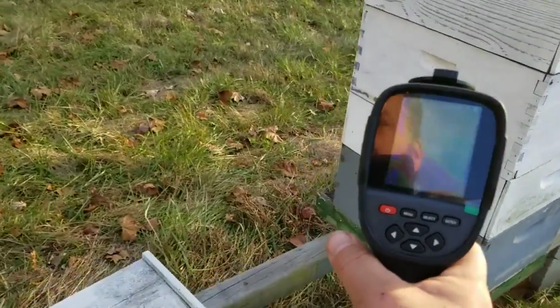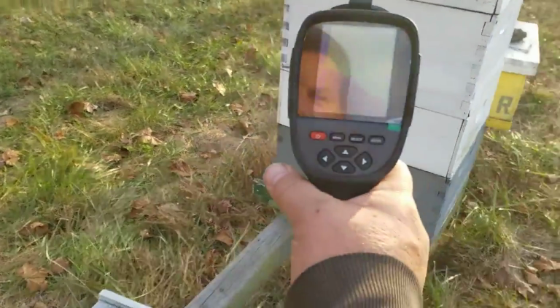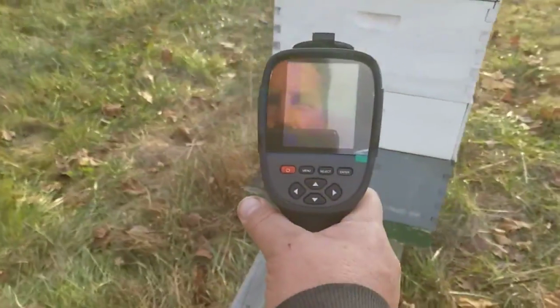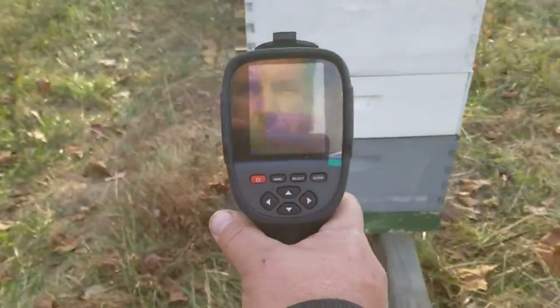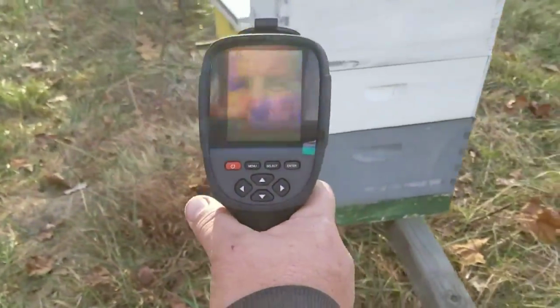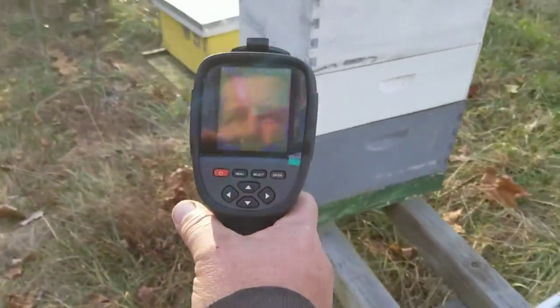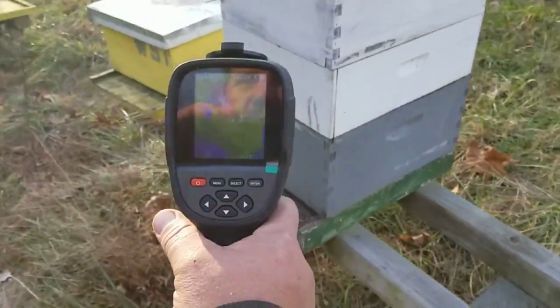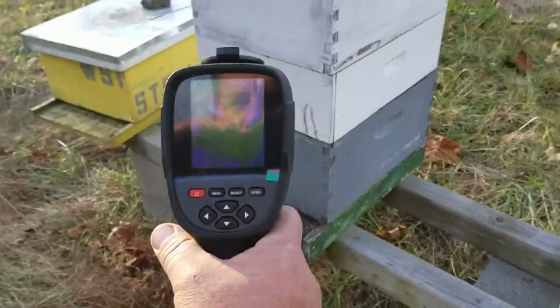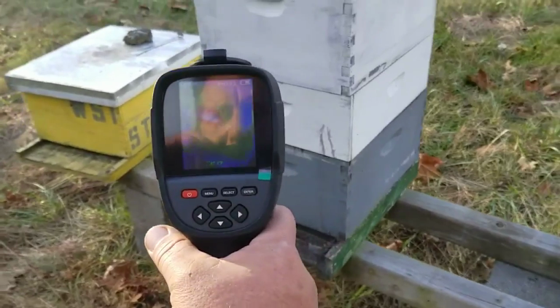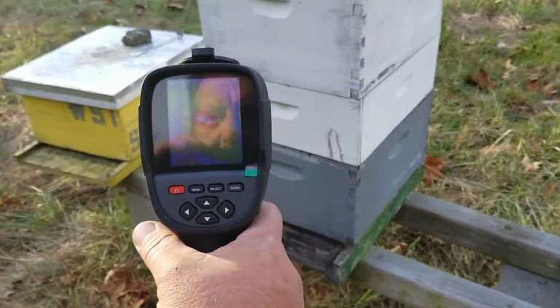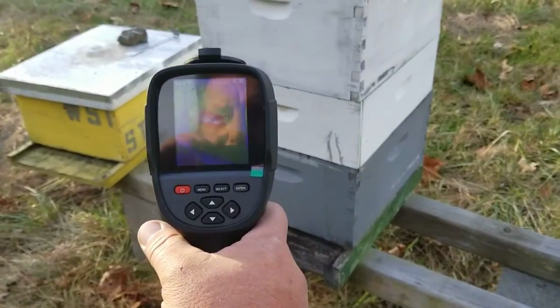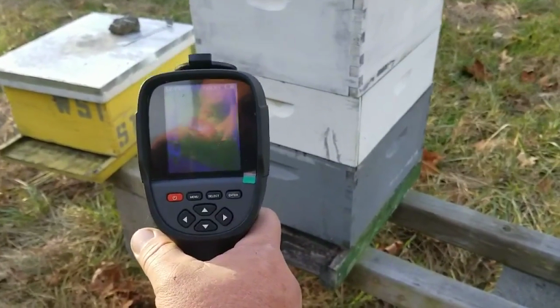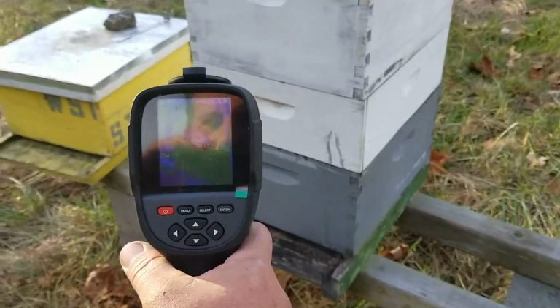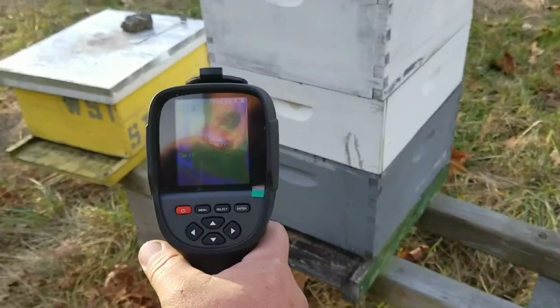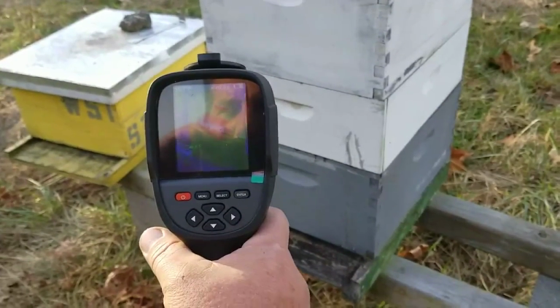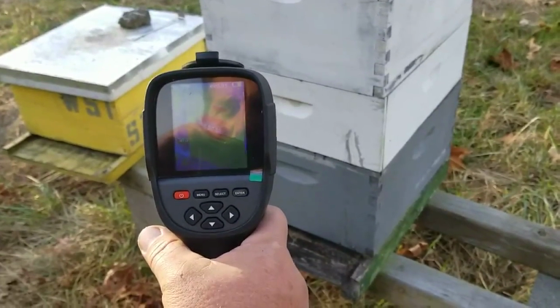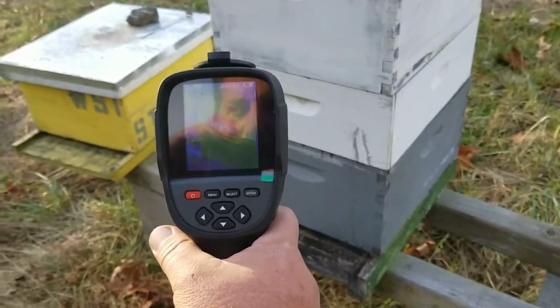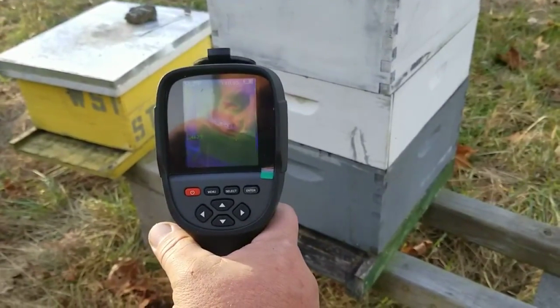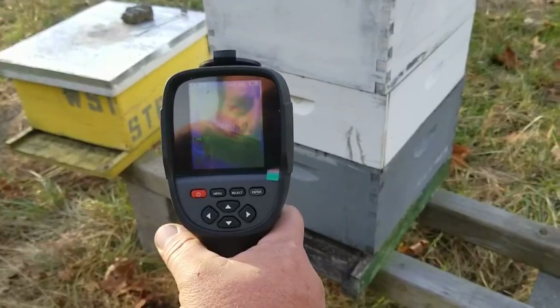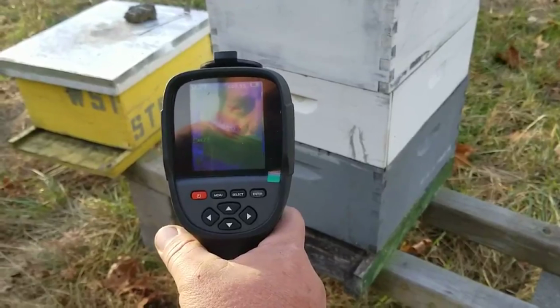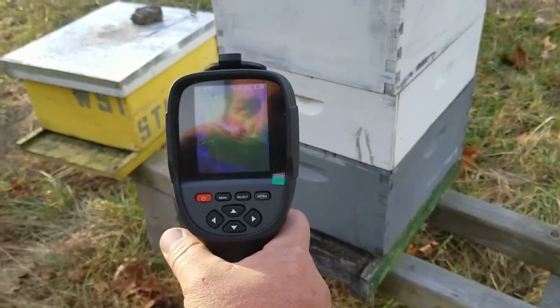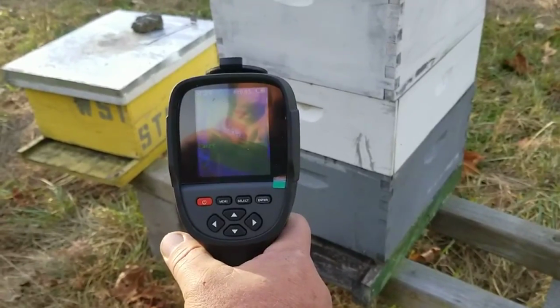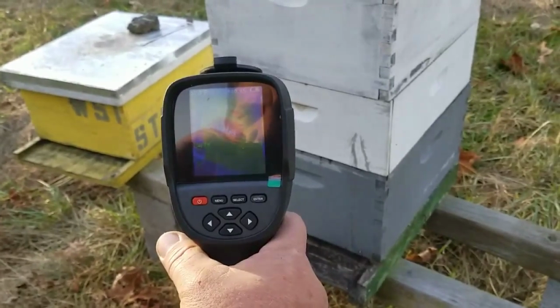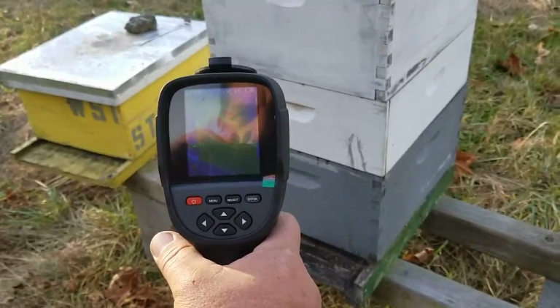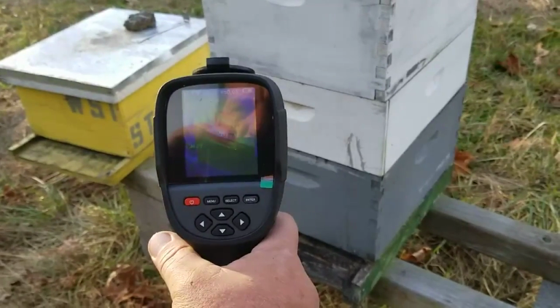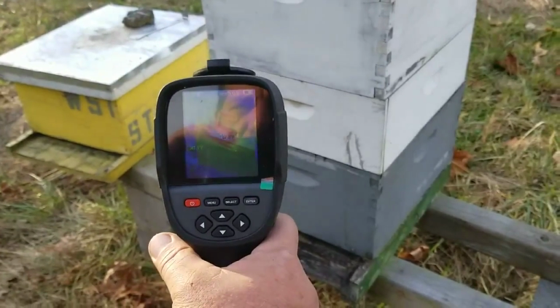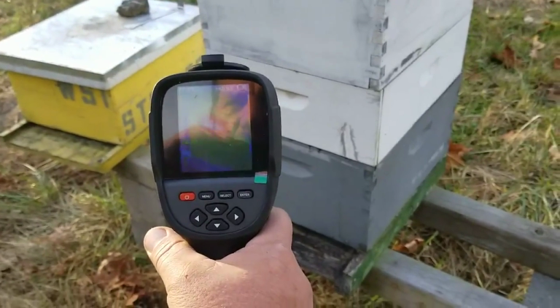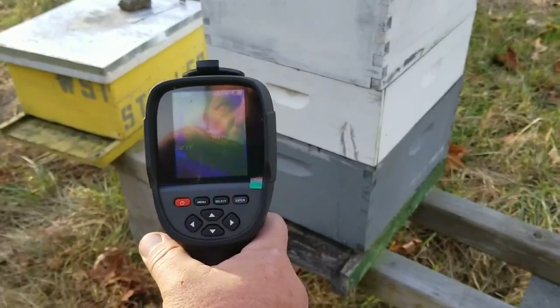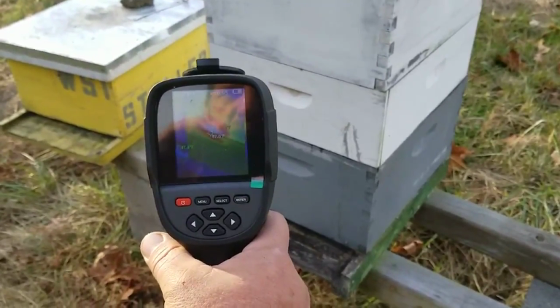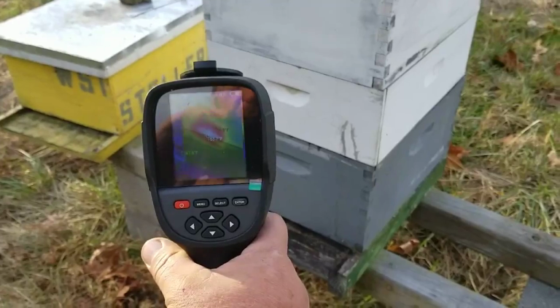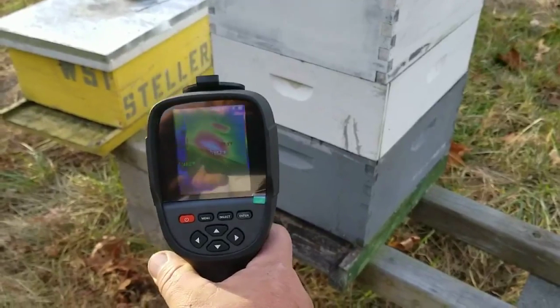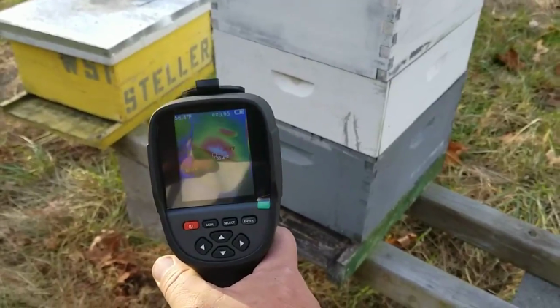But if you come around the front, you can see a big change. They're right up here. It's only measuring 57.5 on the outside of the hive, but you can tell they're right up front.